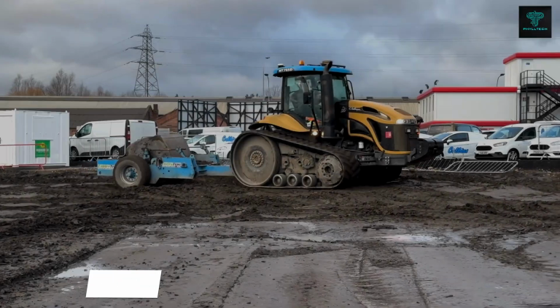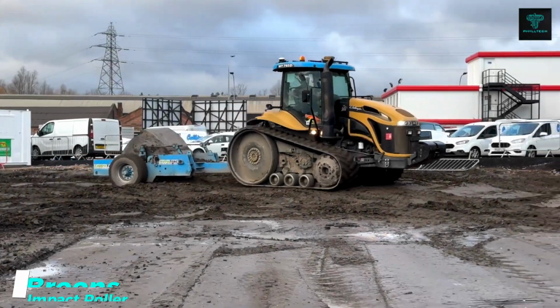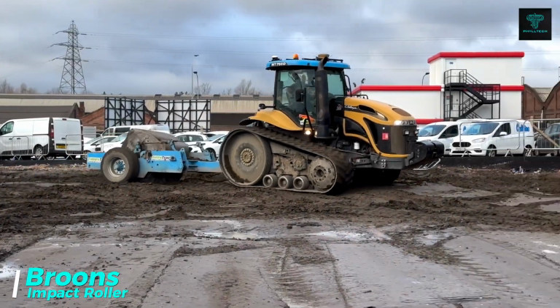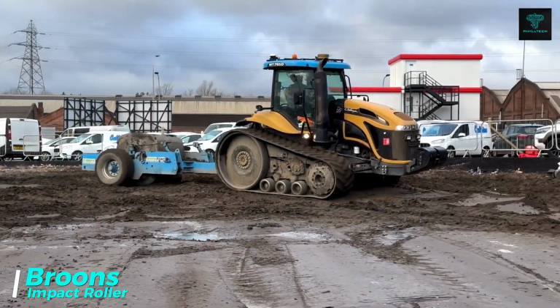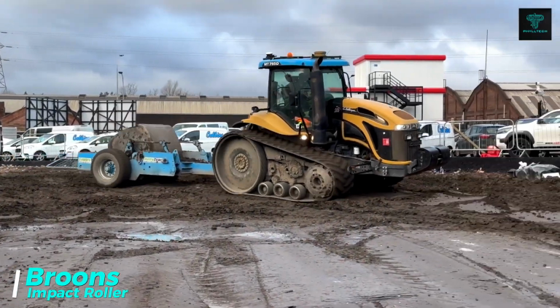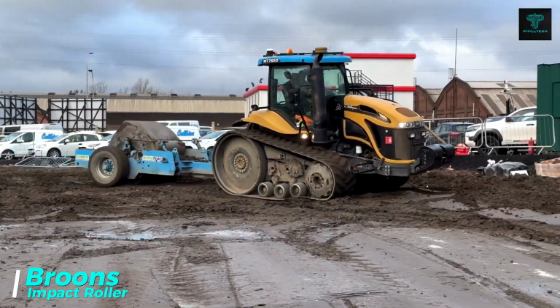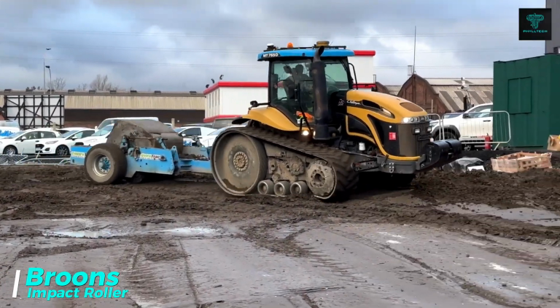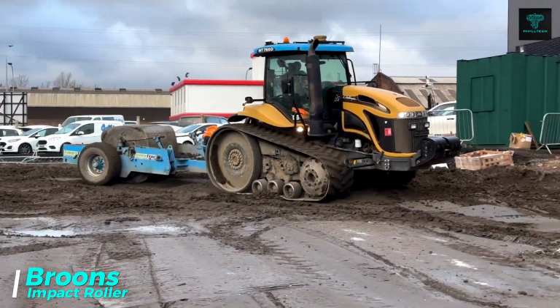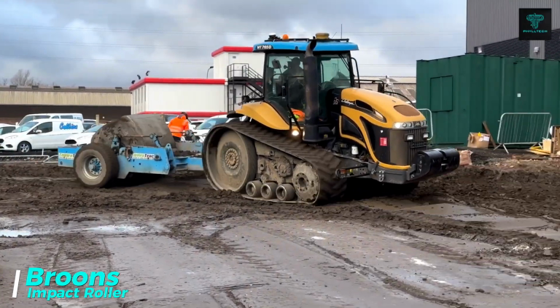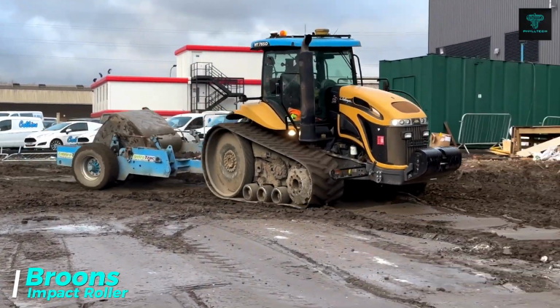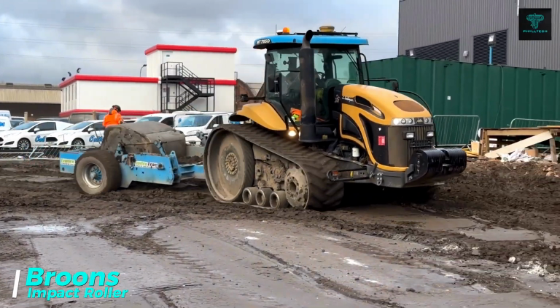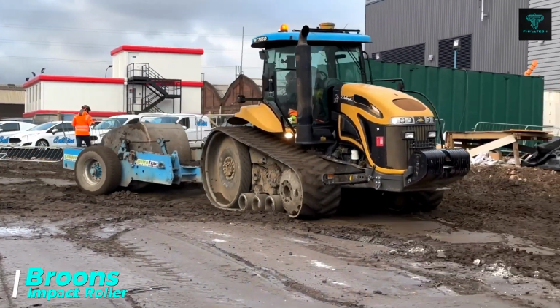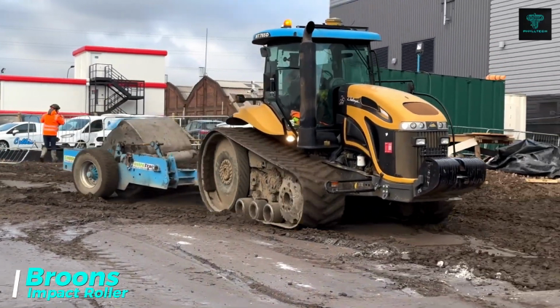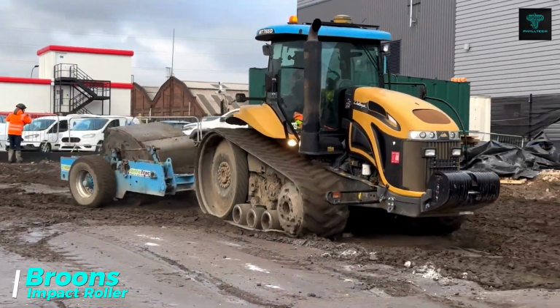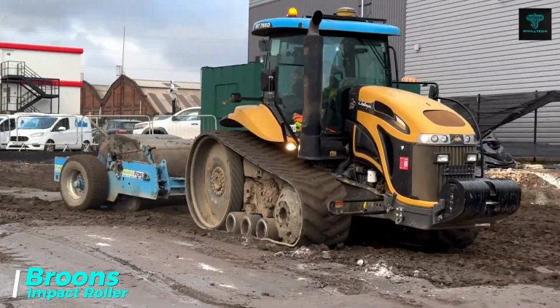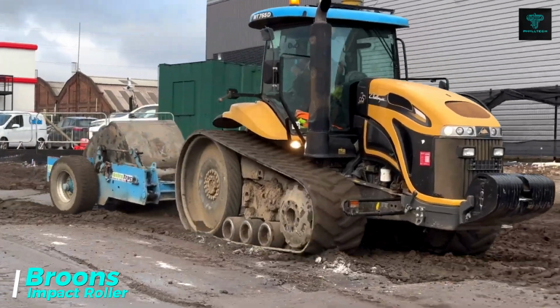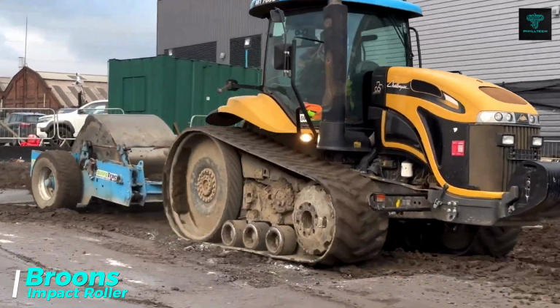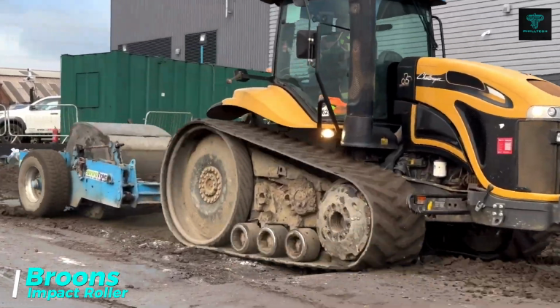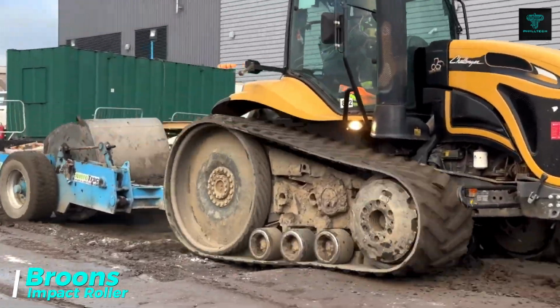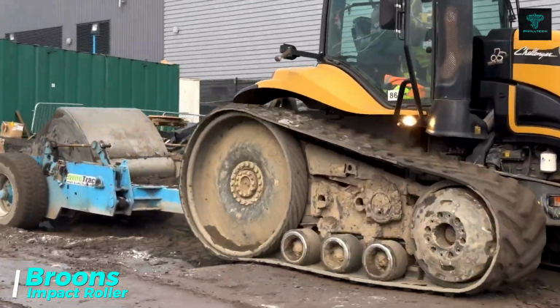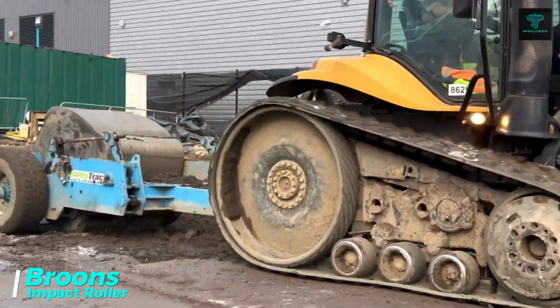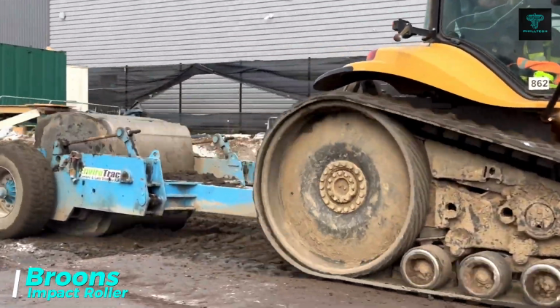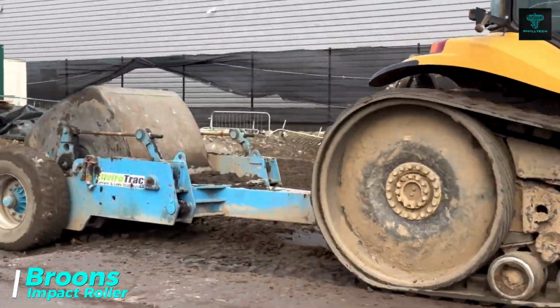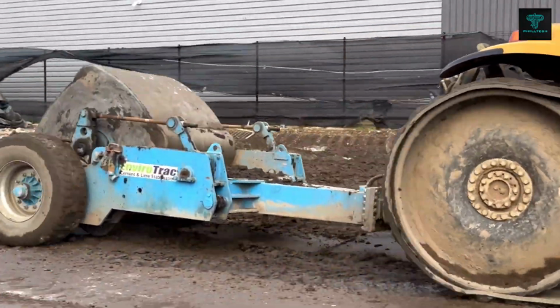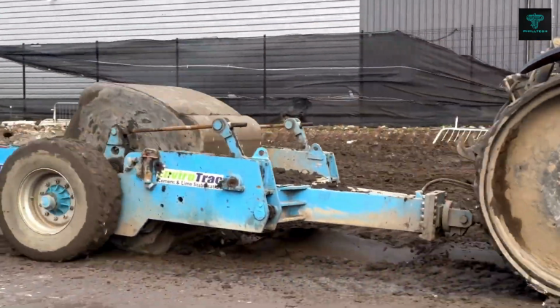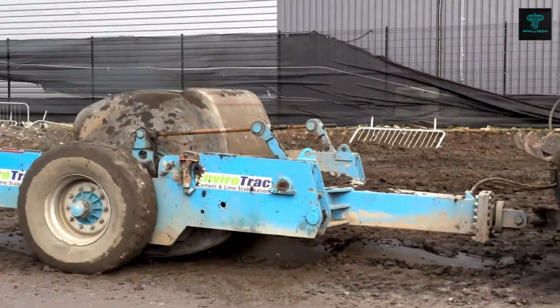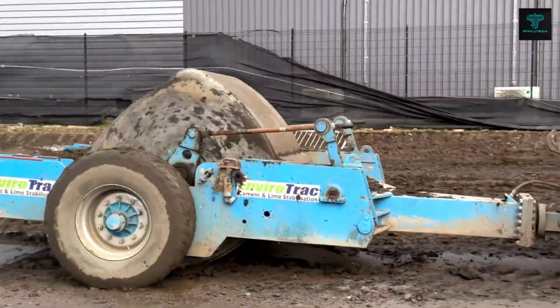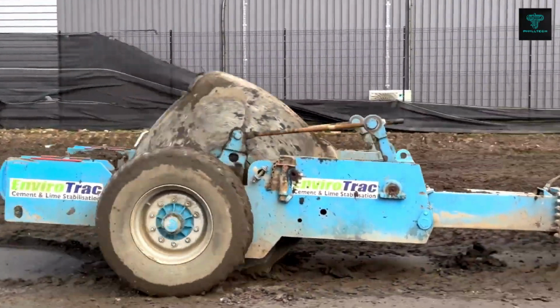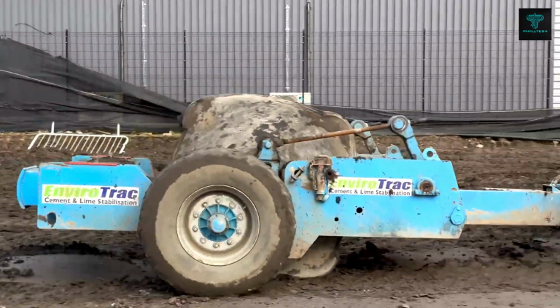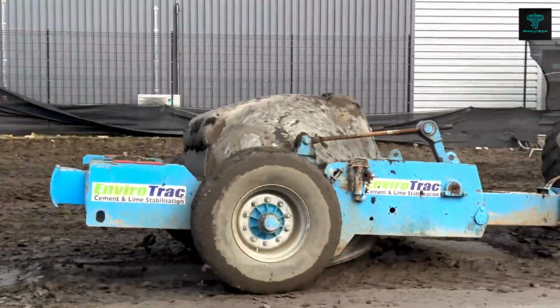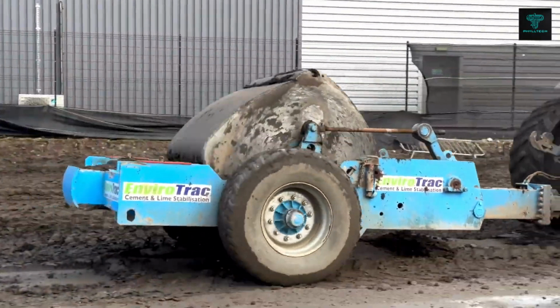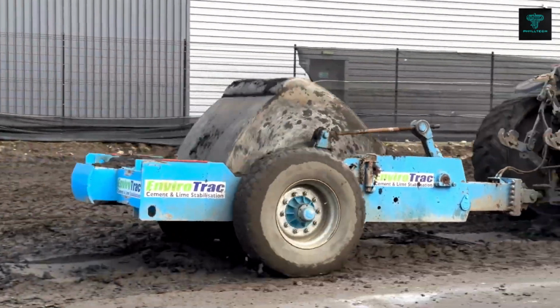The Bruns Impact Roller is a powerful dynamic compaction machine designed to locate and compact soft spots in the ground. With its four-sided square drum, this roller is towed by a tractor at an optimal speed of 12 km per hour to deliver deep compaction.